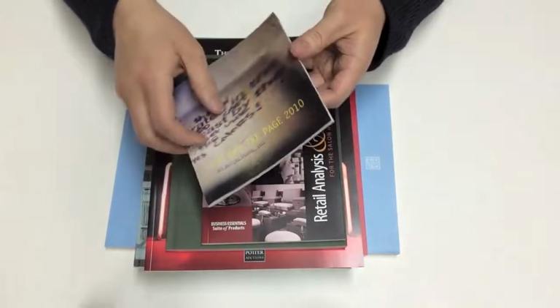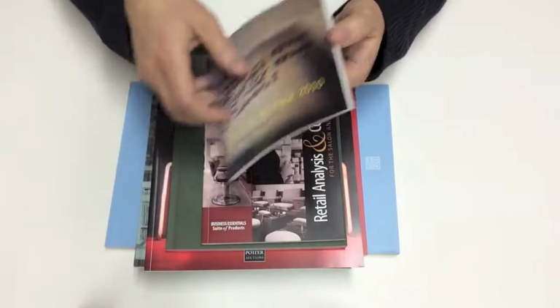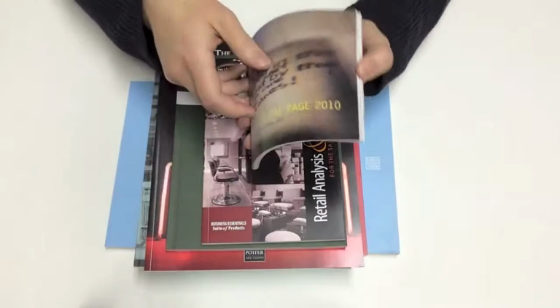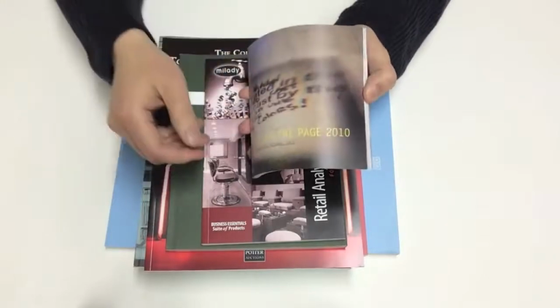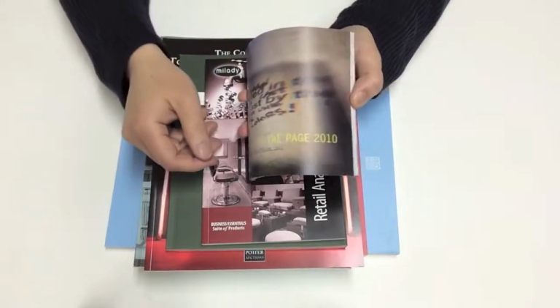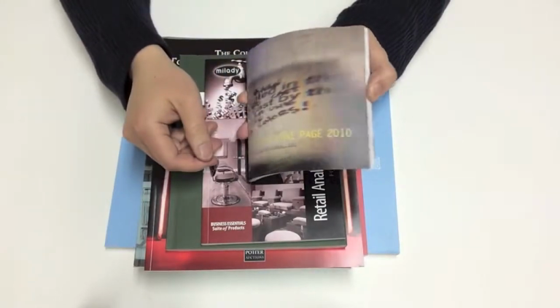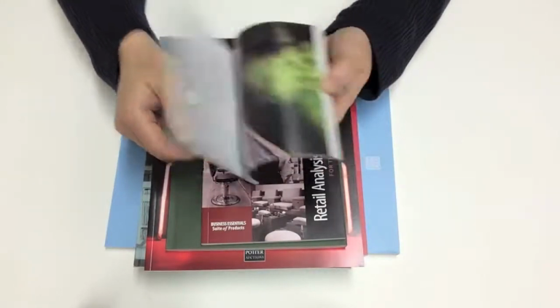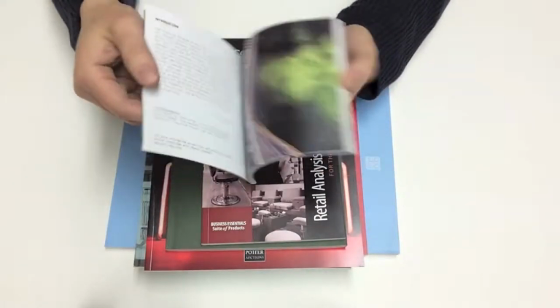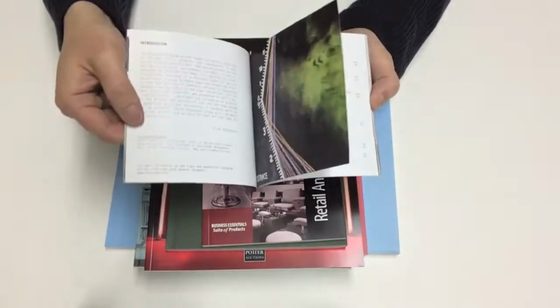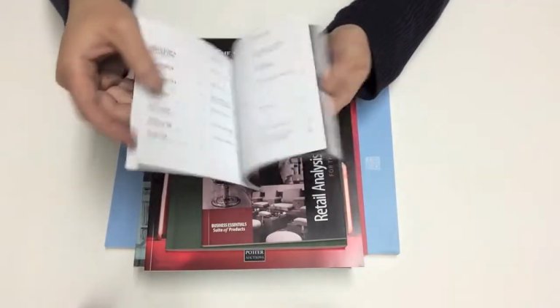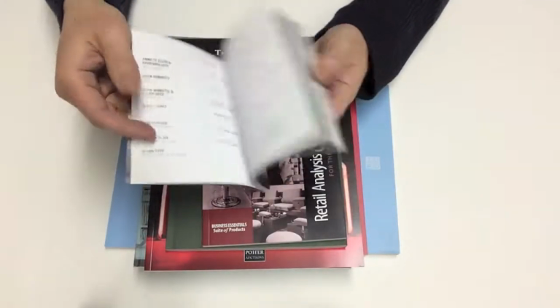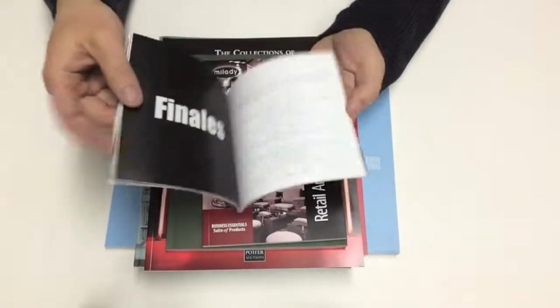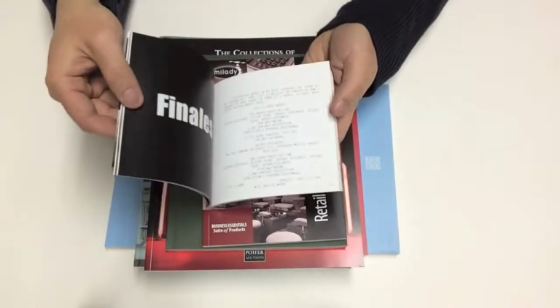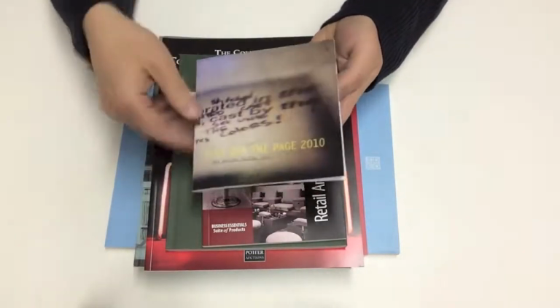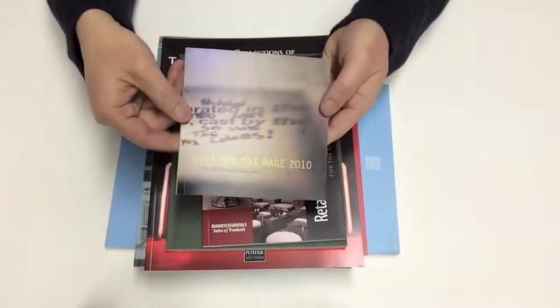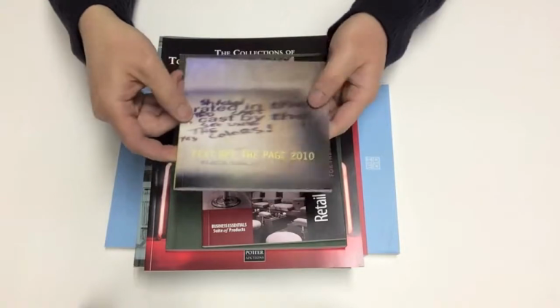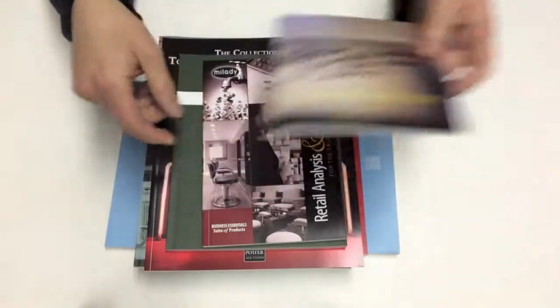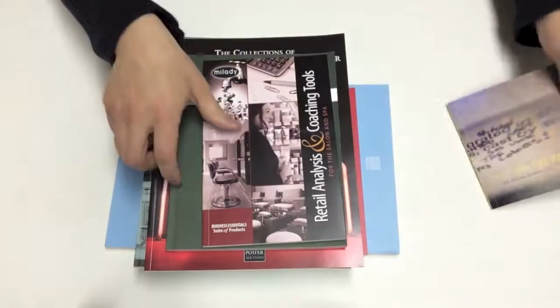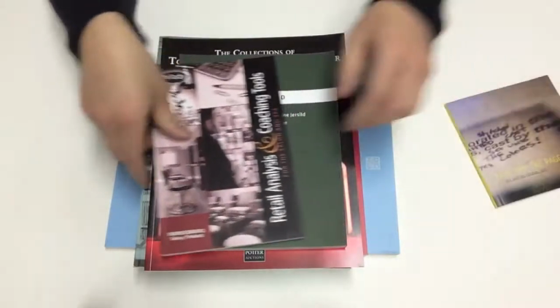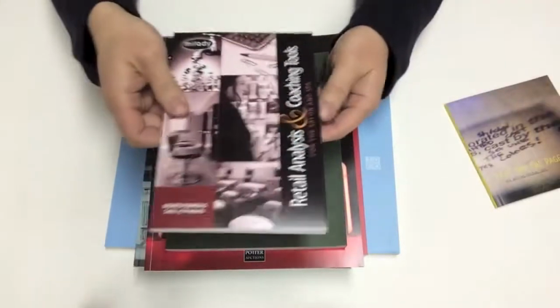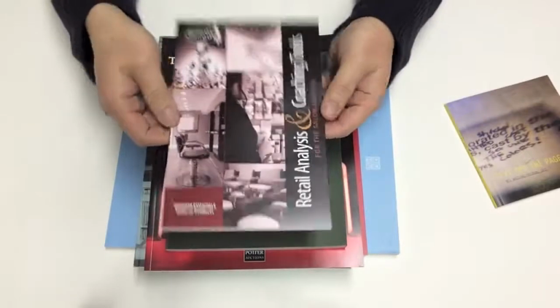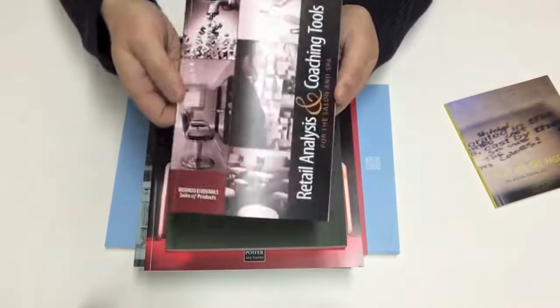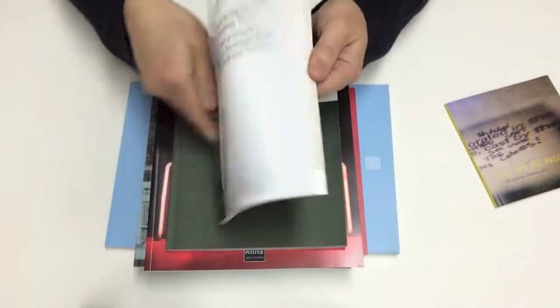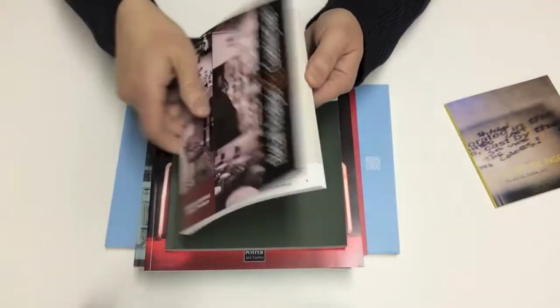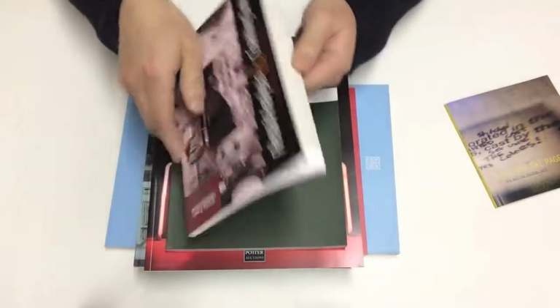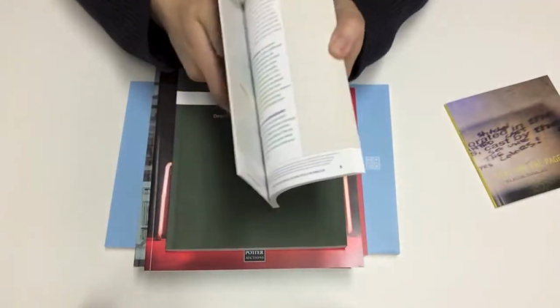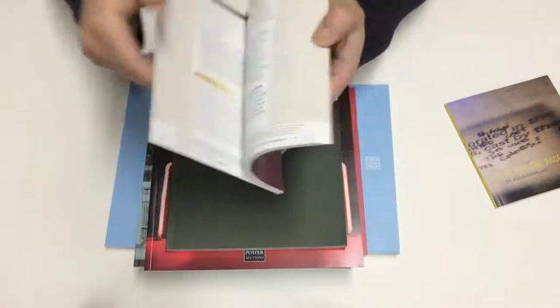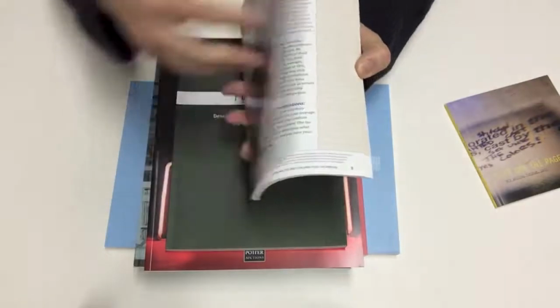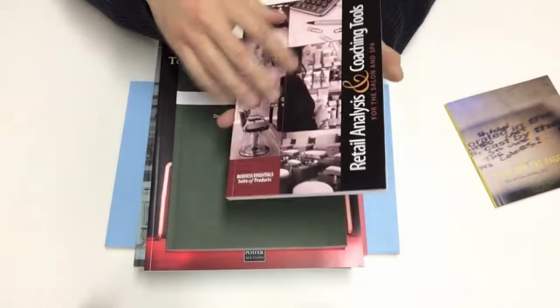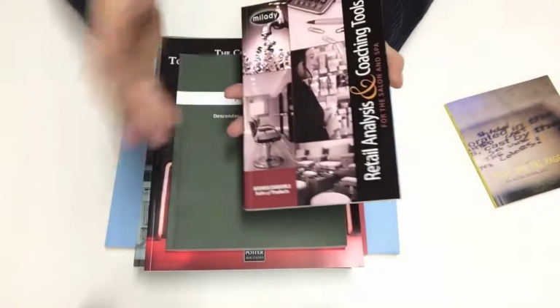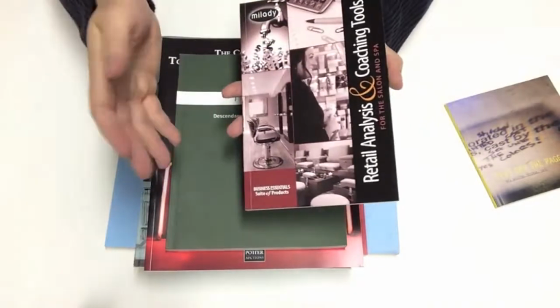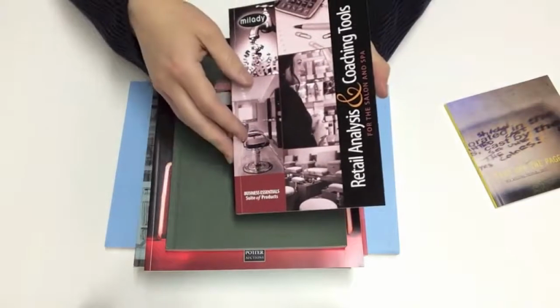In terms of size, it could be a small book like this — this is about a 5x5 book. We can also have a 6x9 book like that. We have a number of different papers available.